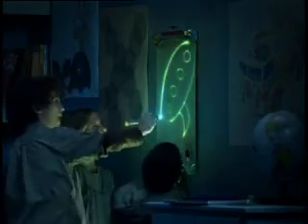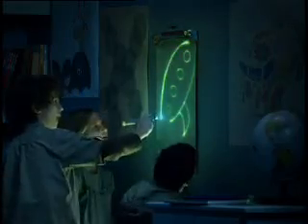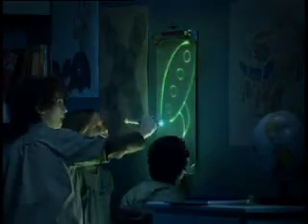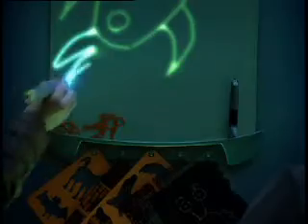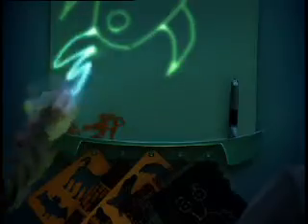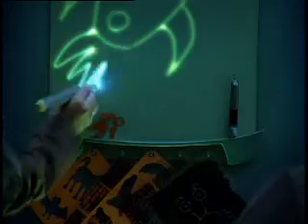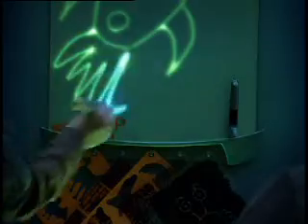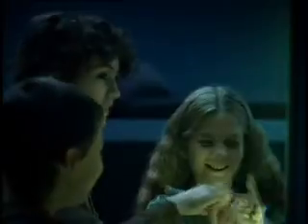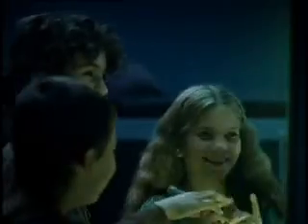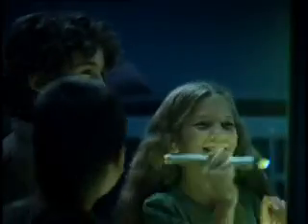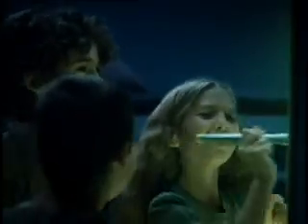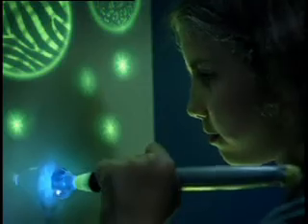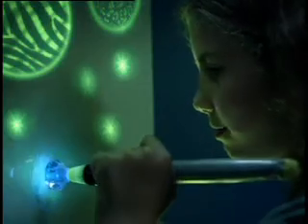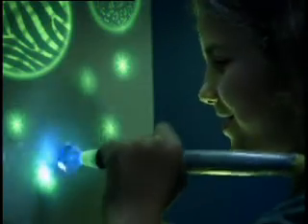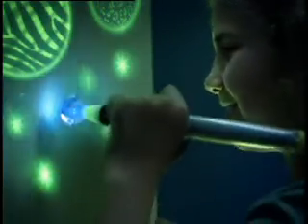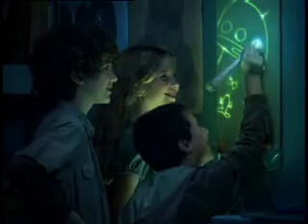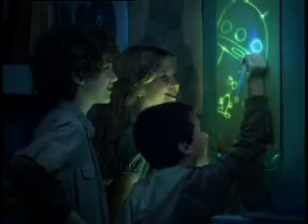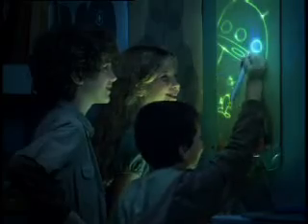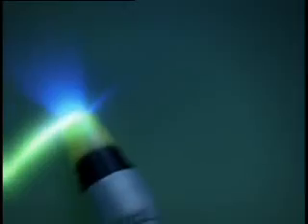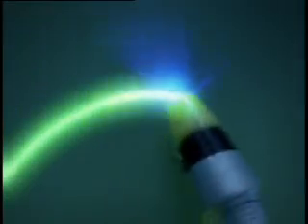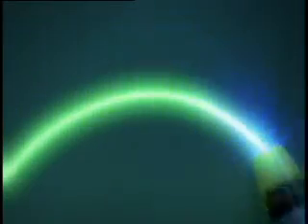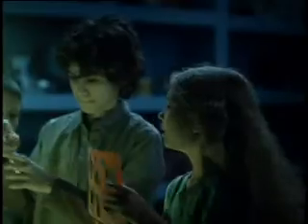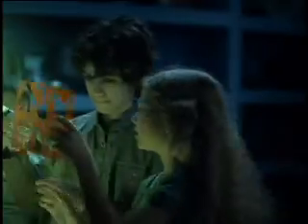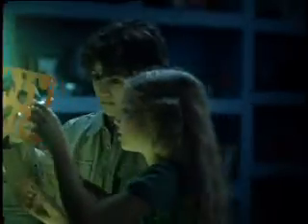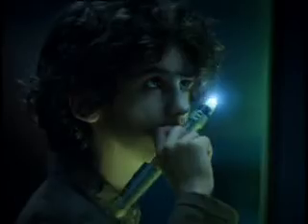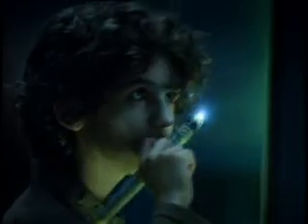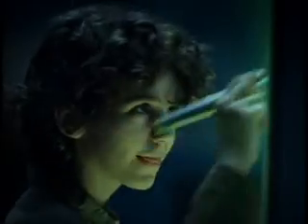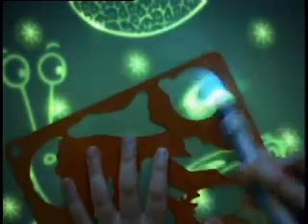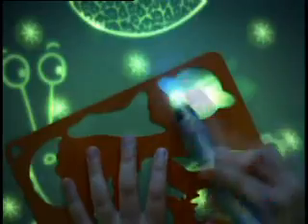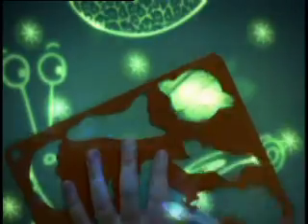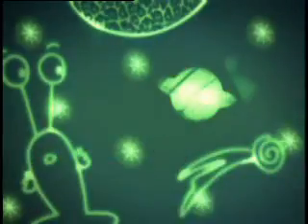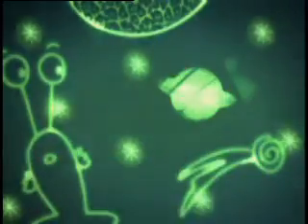Crayola introduces the Glow Station — a glowing canvas and pen of light that create in the dark. Because inspiration needs illumination.